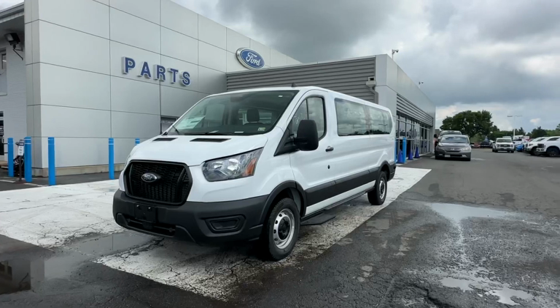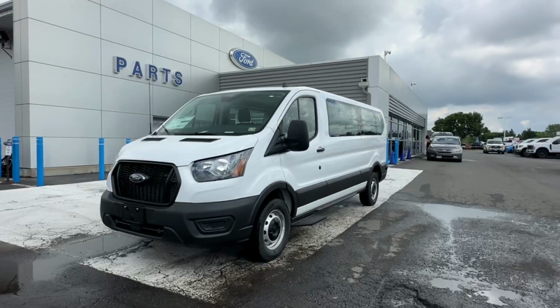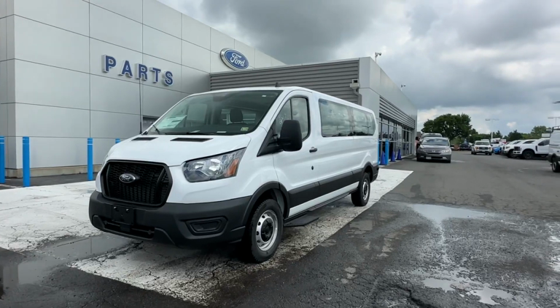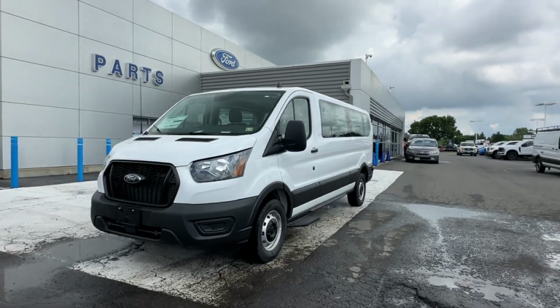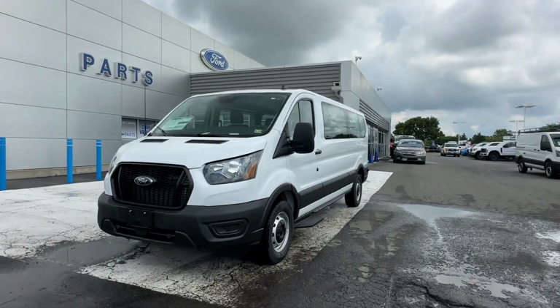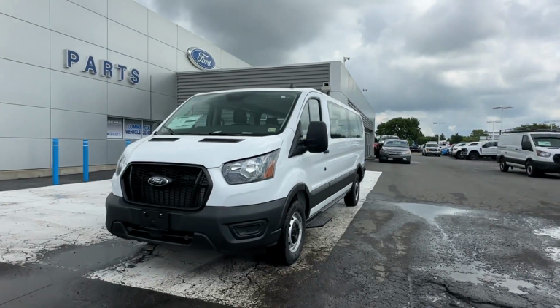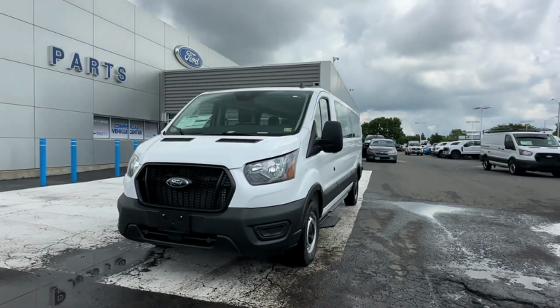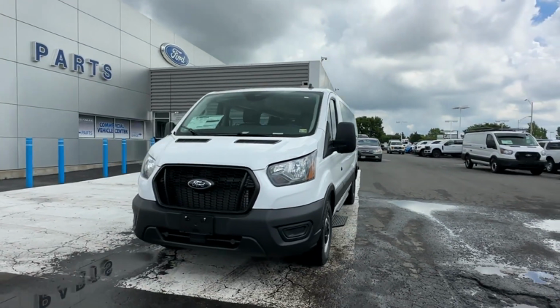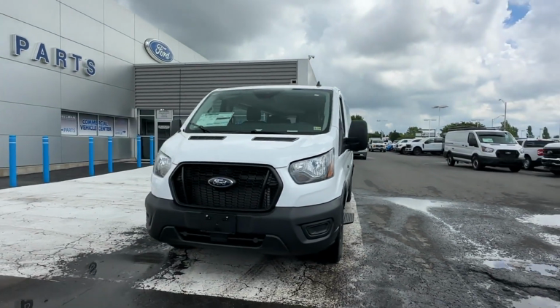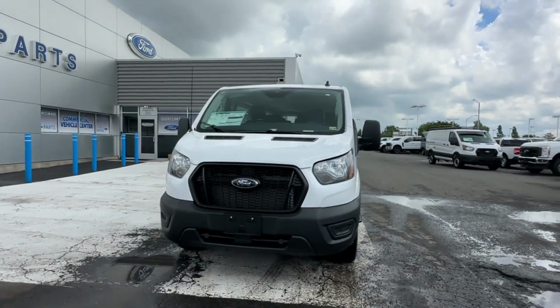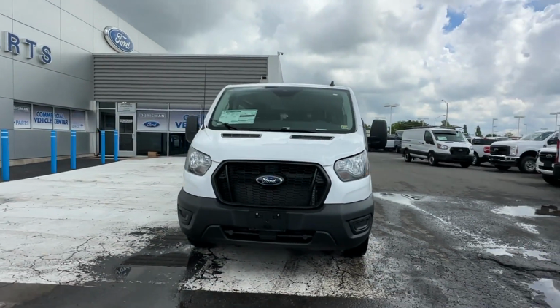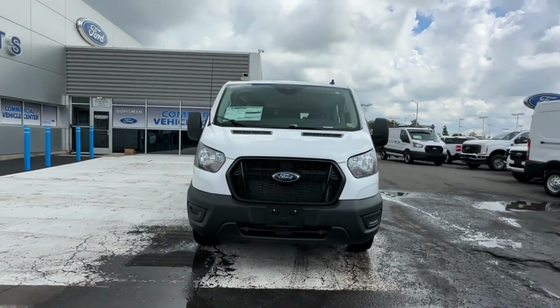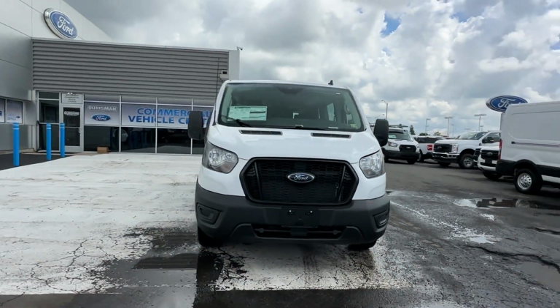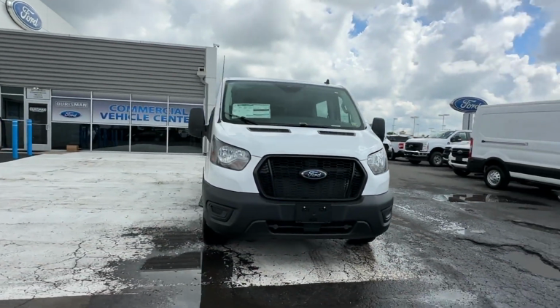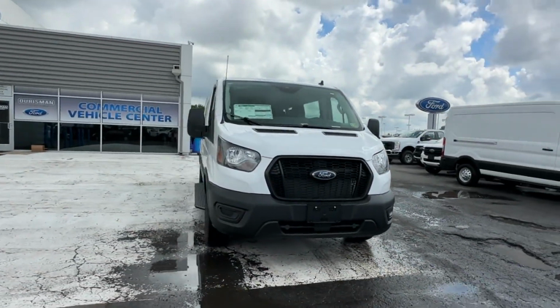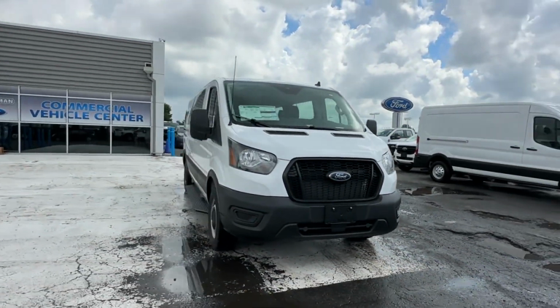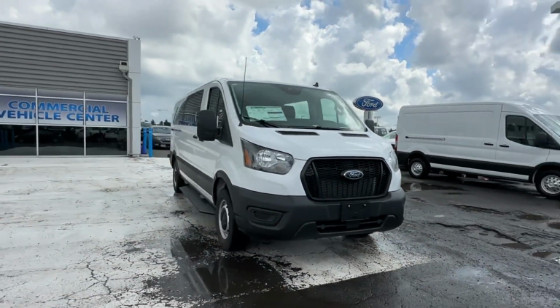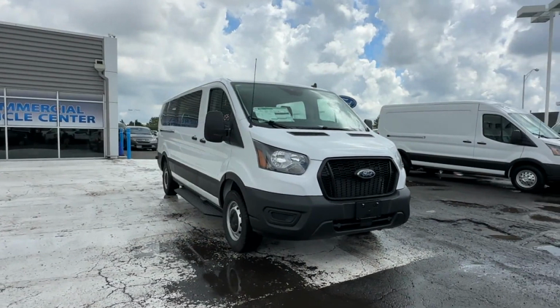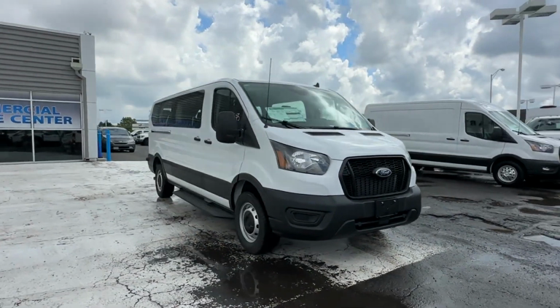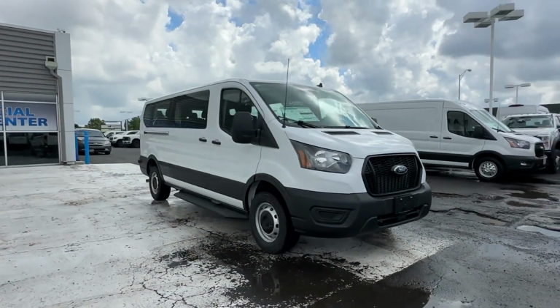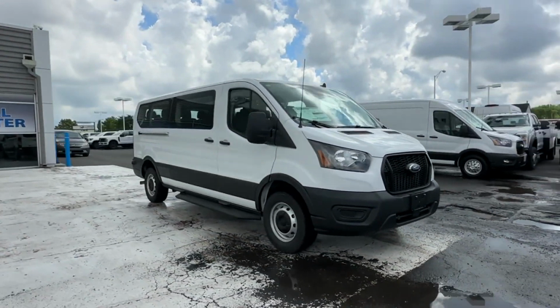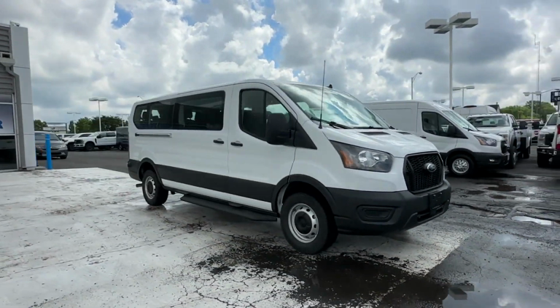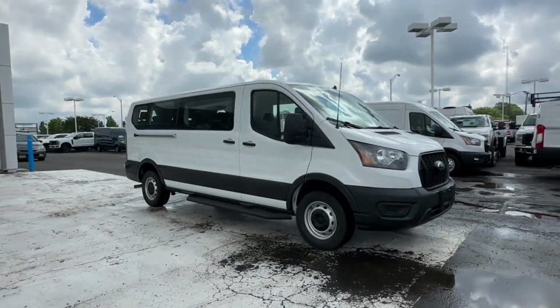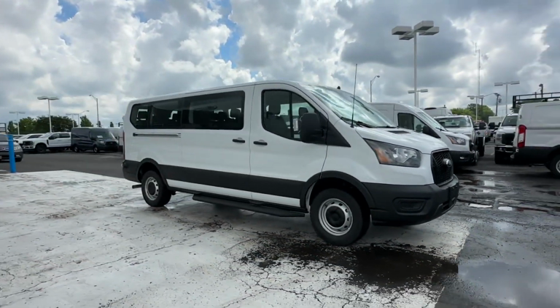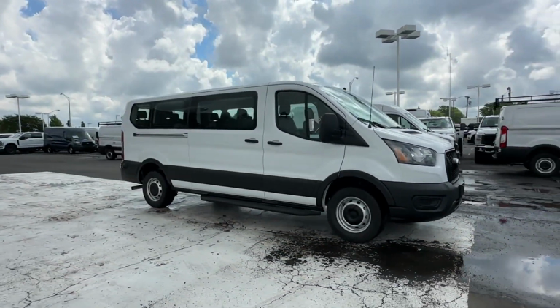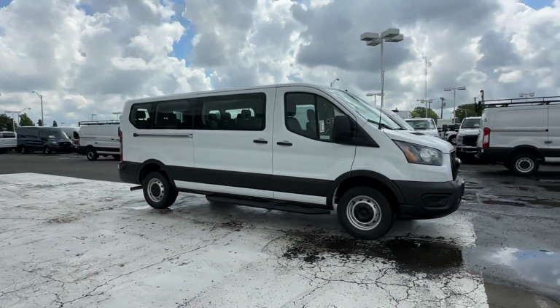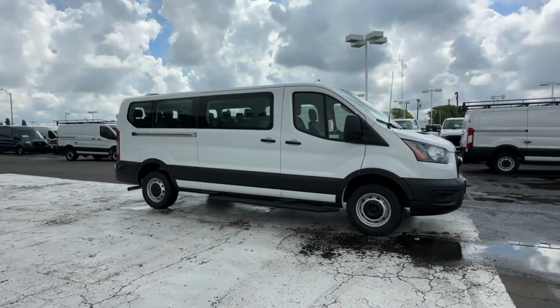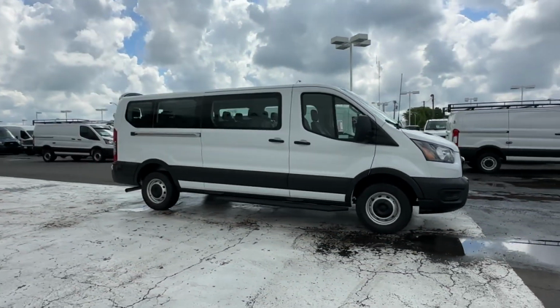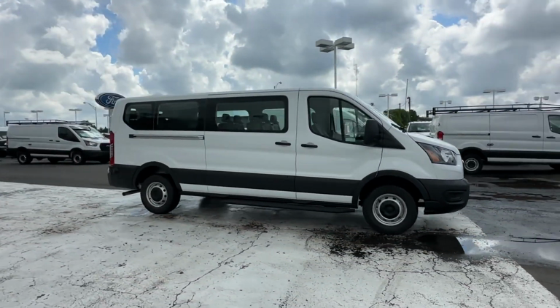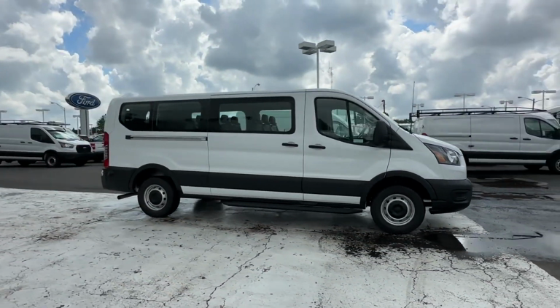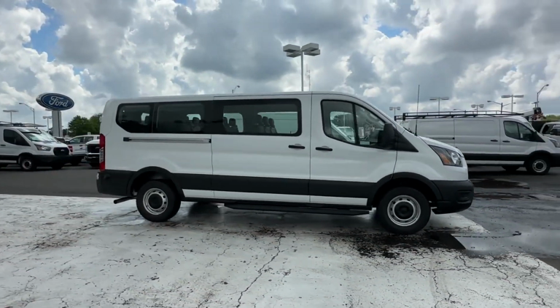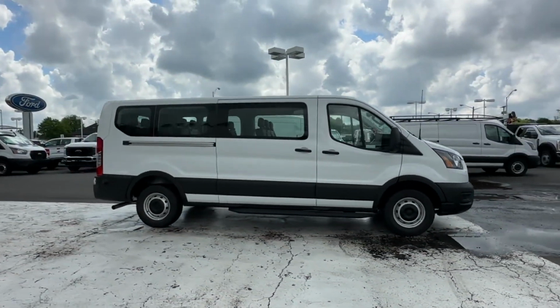2024 Ford Transit Passenger Wagon. This van carries passengers comfortably and safely. It looks as sharp as it performs.